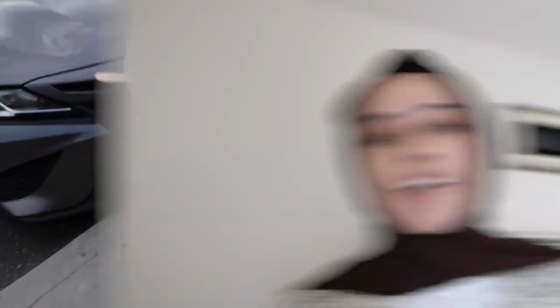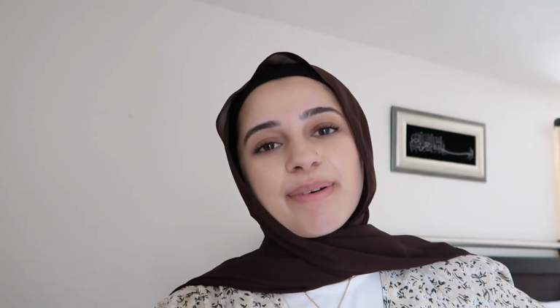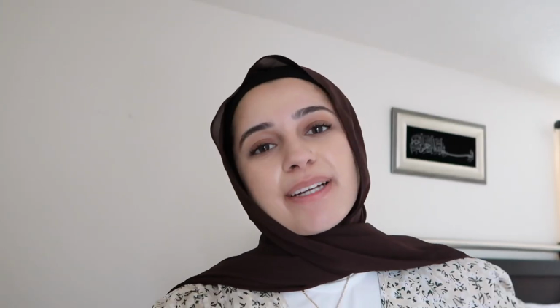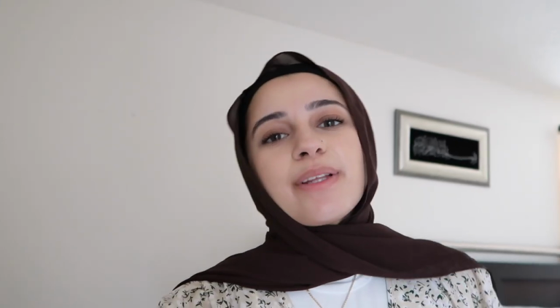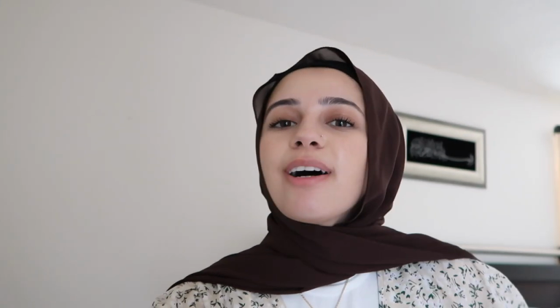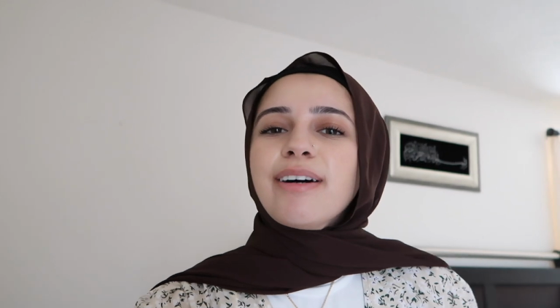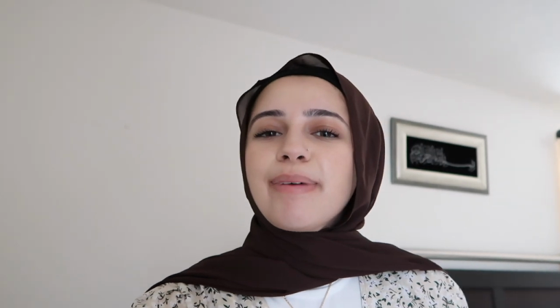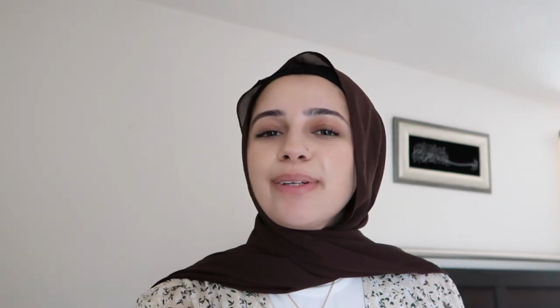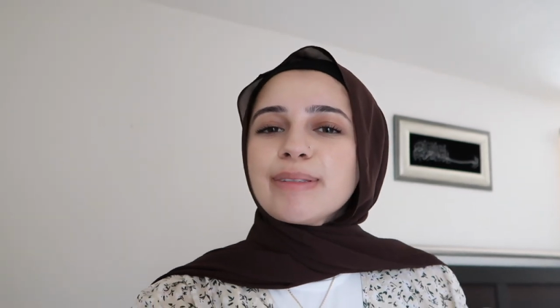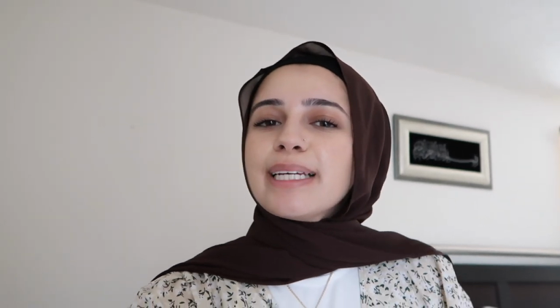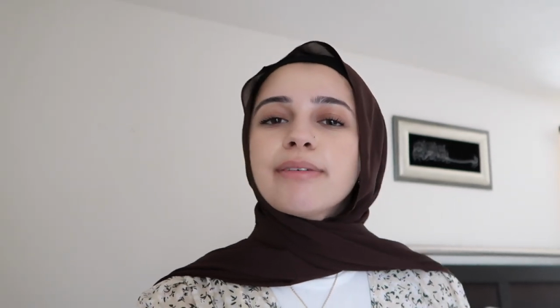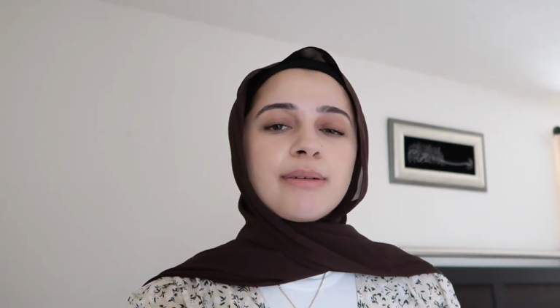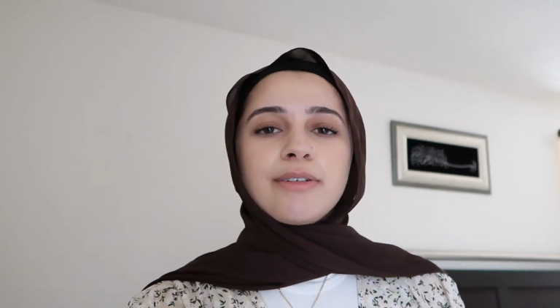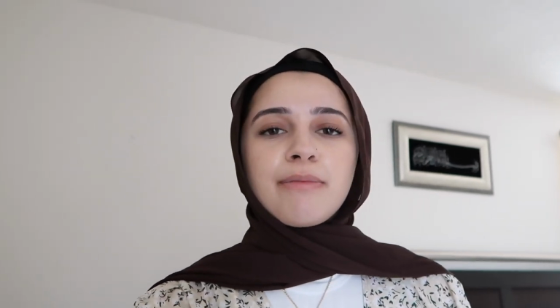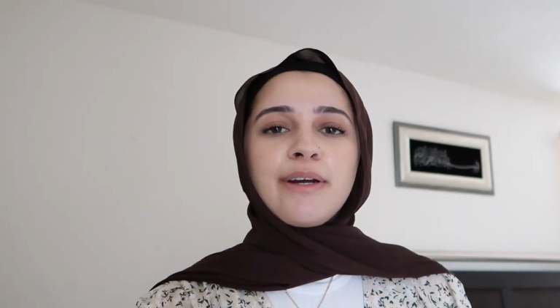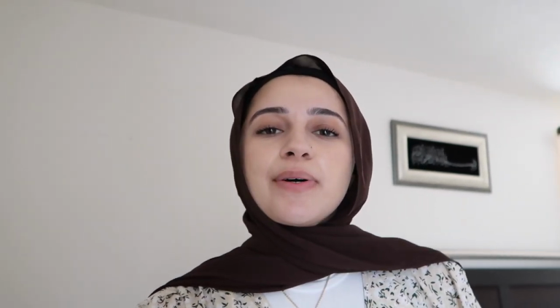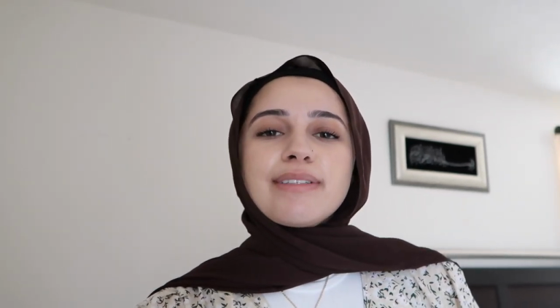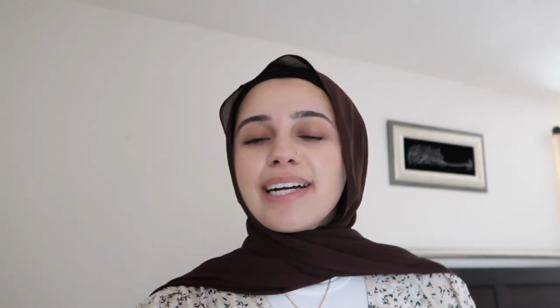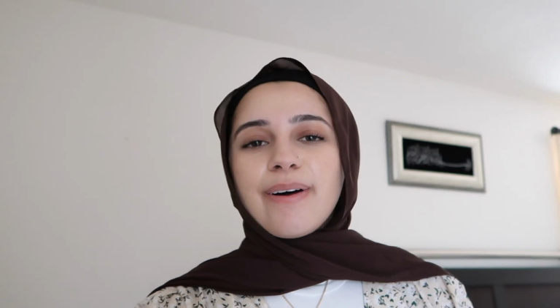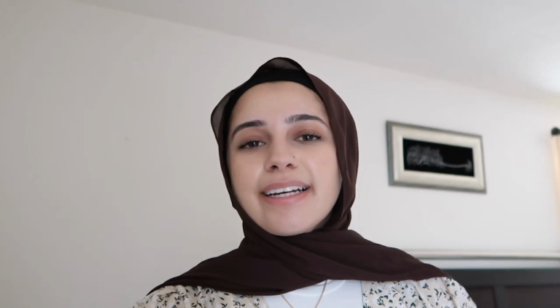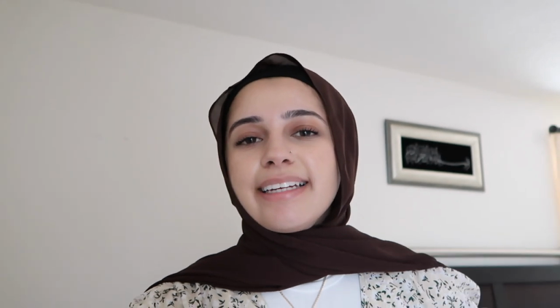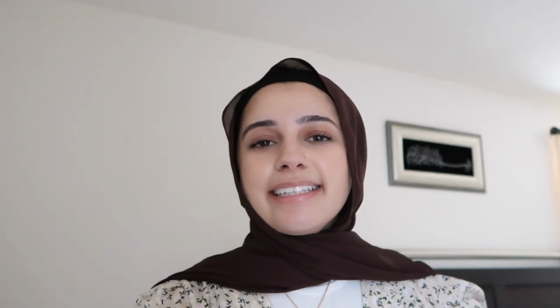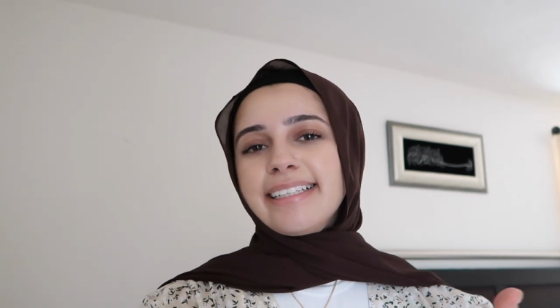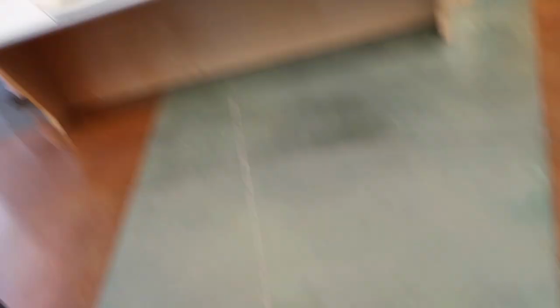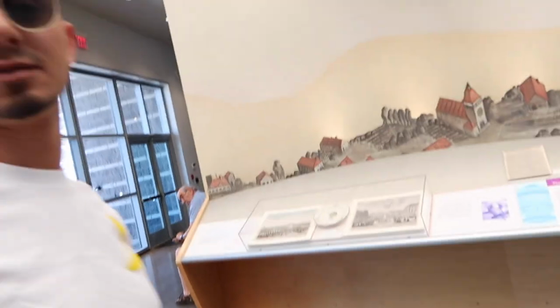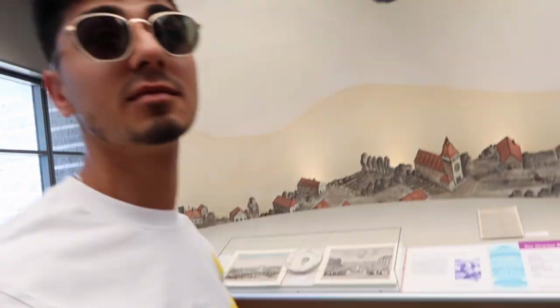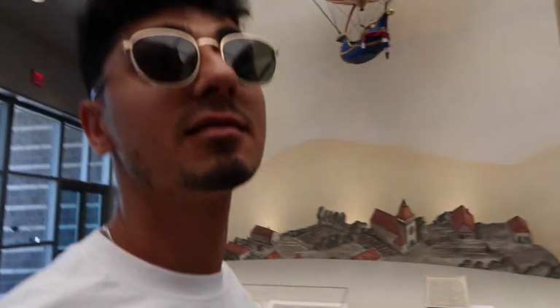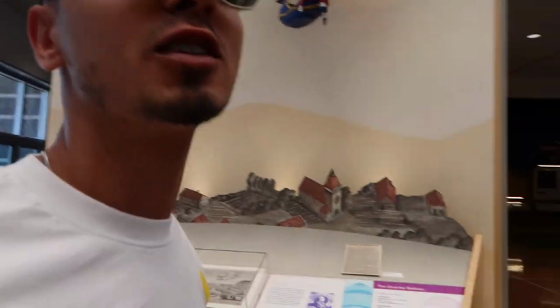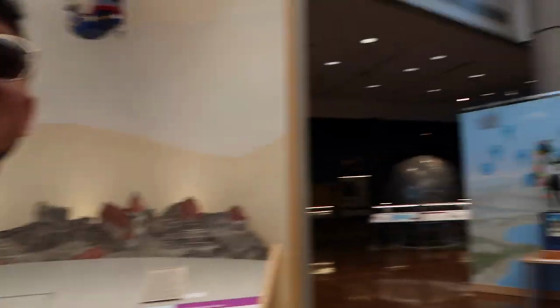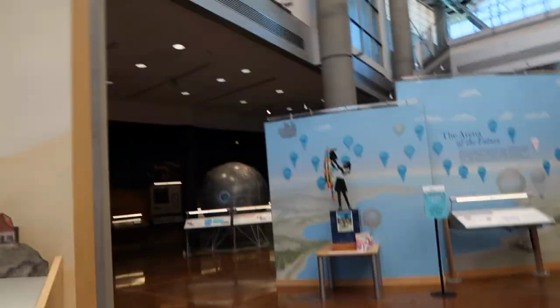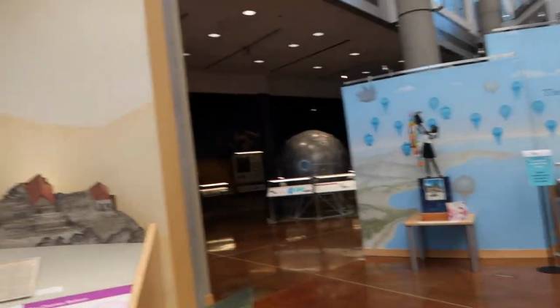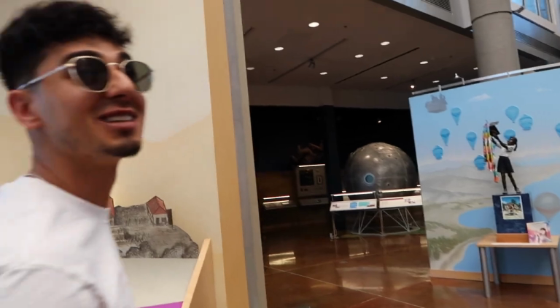Hey guys, welcome back to another vlog. I don't really know what we're doing today, but Frid said we're gonna go do something, so I'll take you guys along. Yeah, where are we at Frid? We're at the balloon museum.